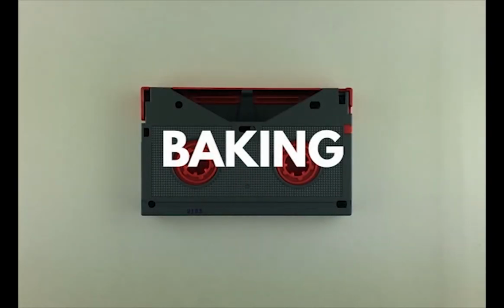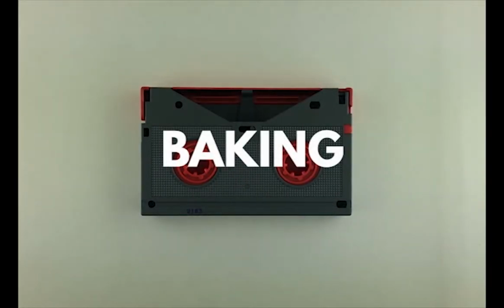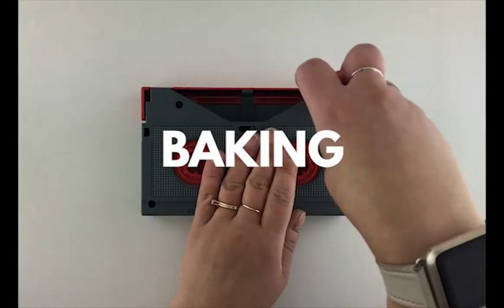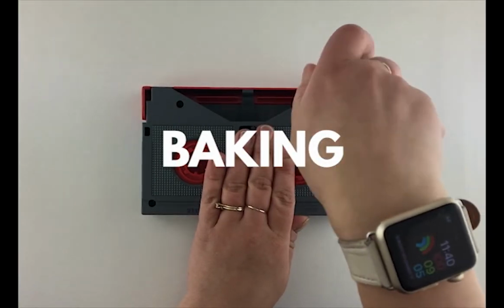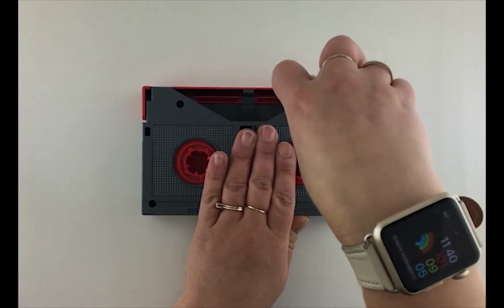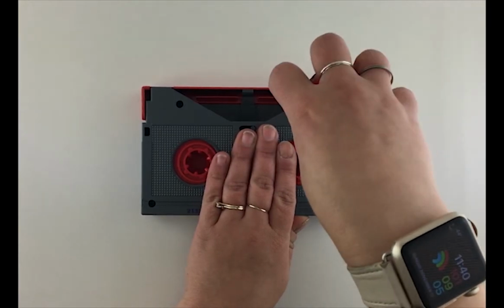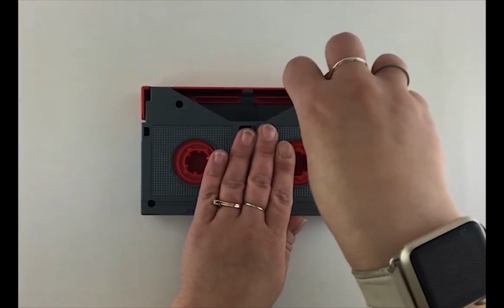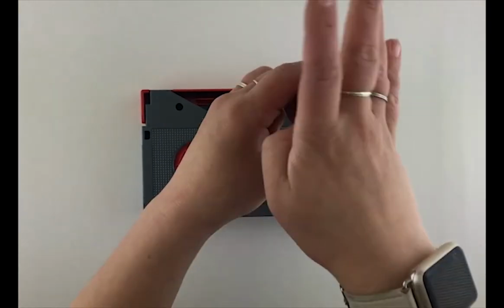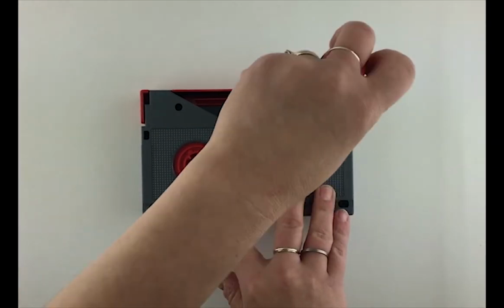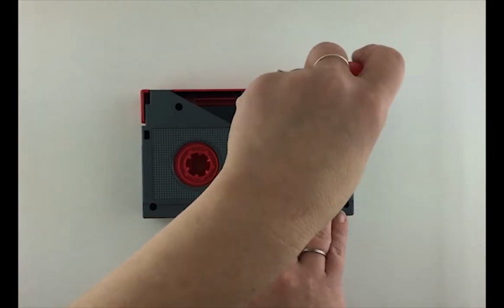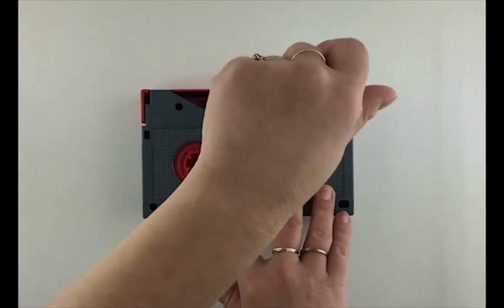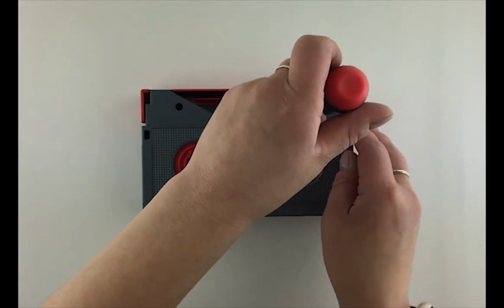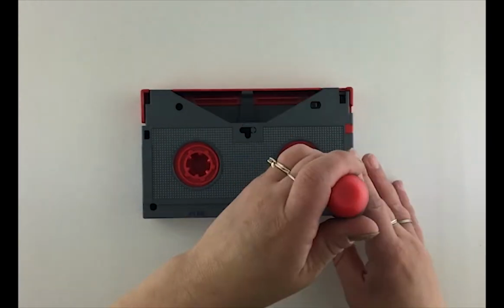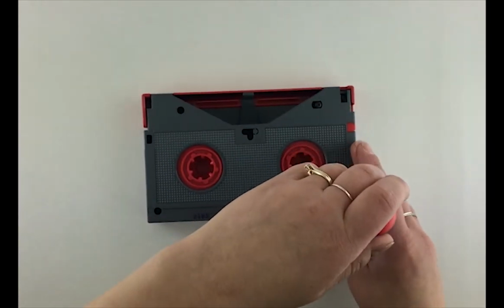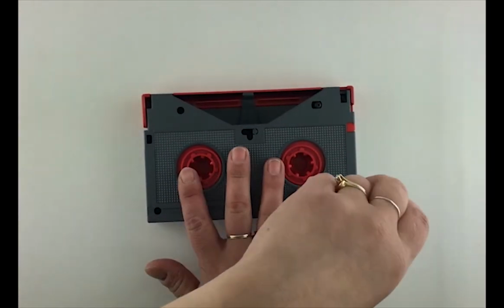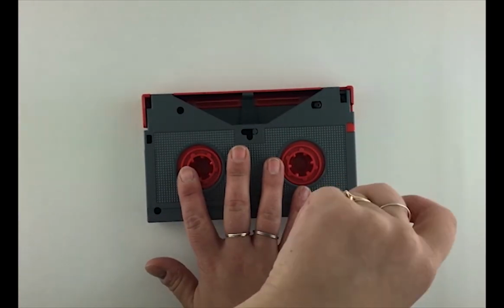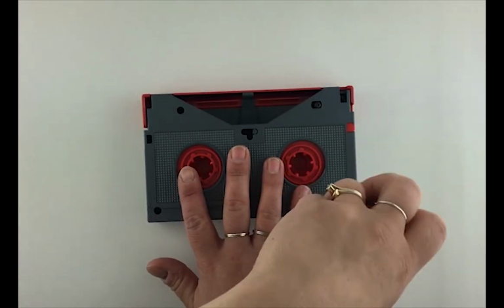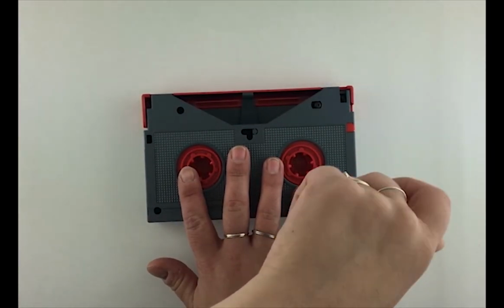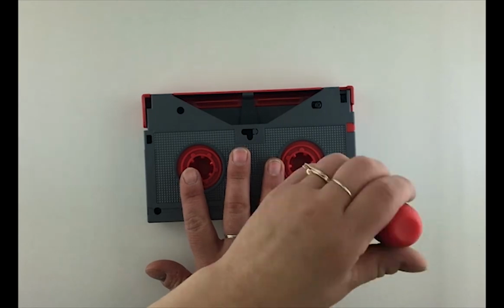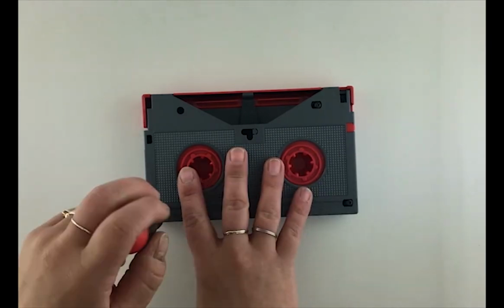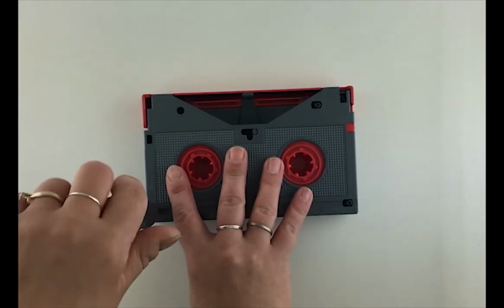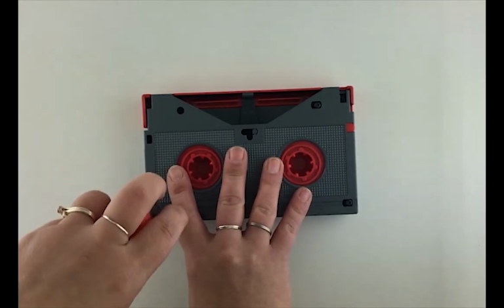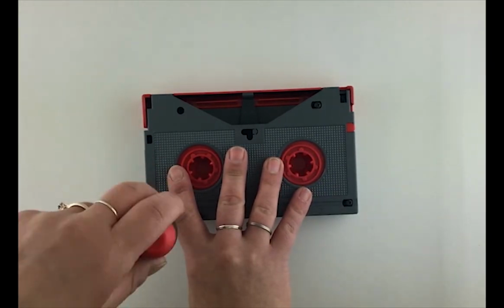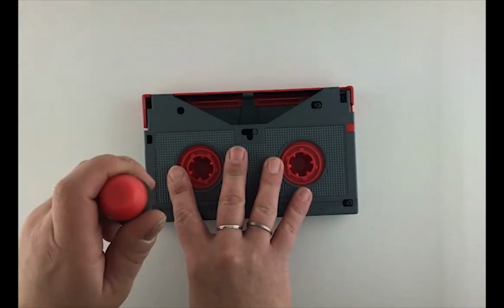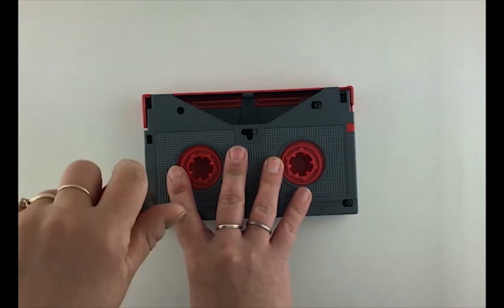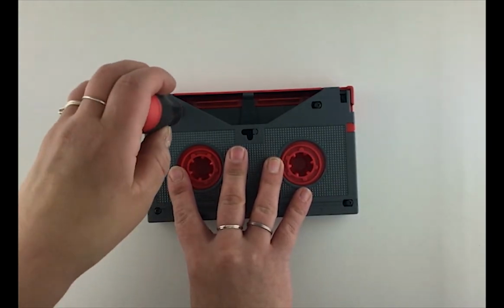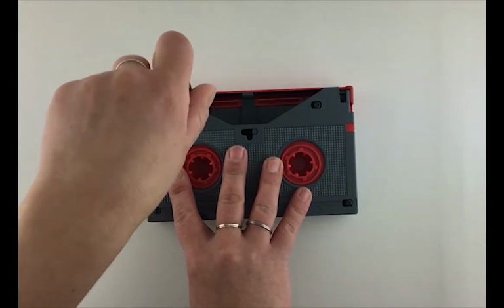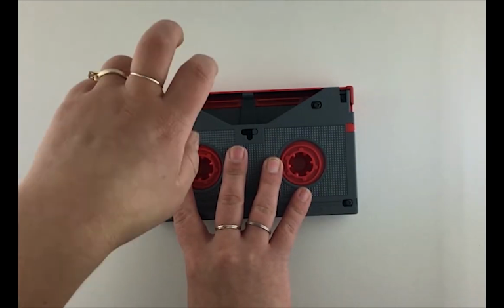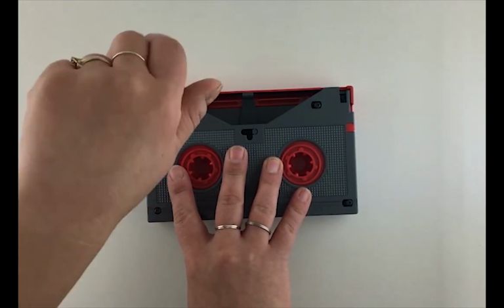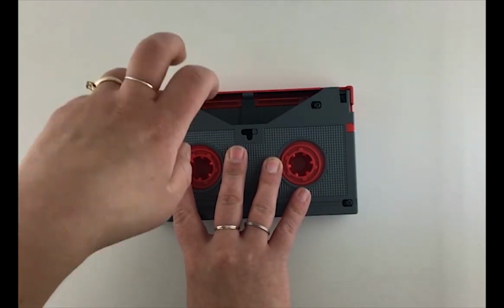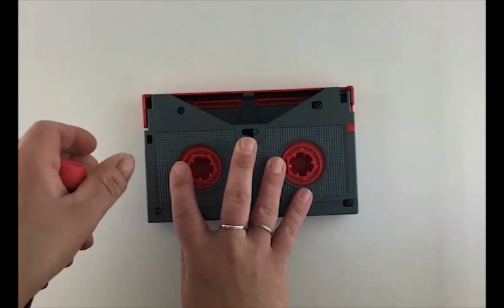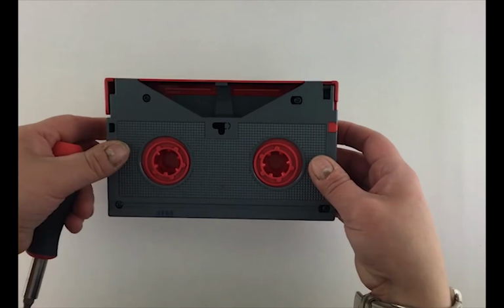Baking temporarily restores the tape by driving the water molecules from the binder, causing the mold to dry up and slough off of the tape, and allowing for a chance to capture it to a digital format.